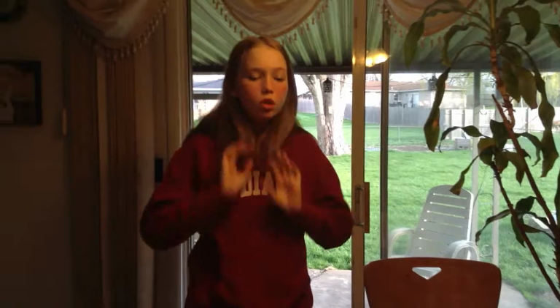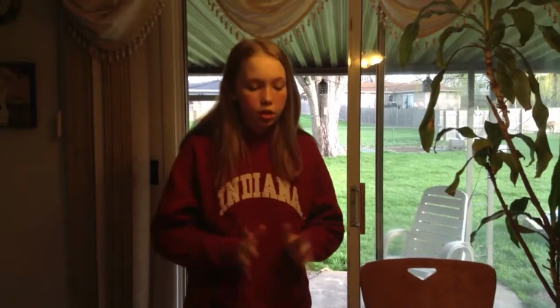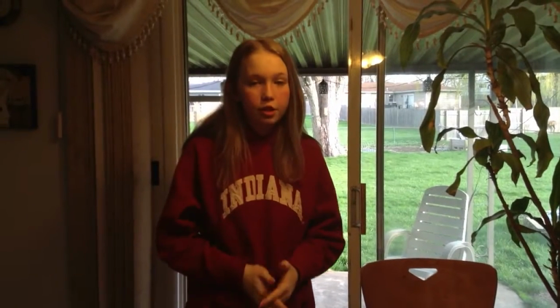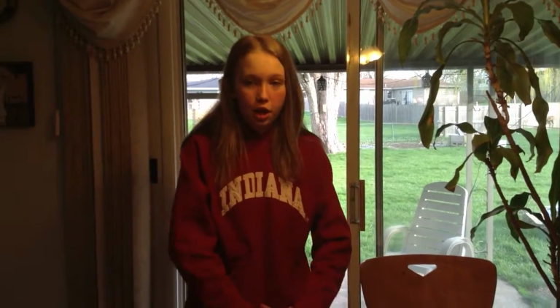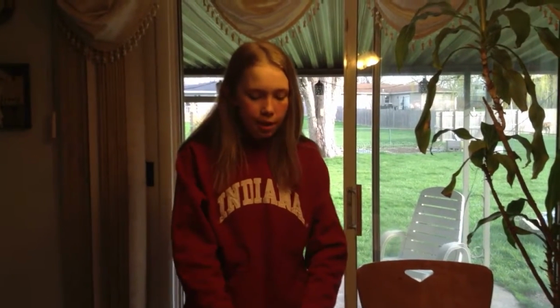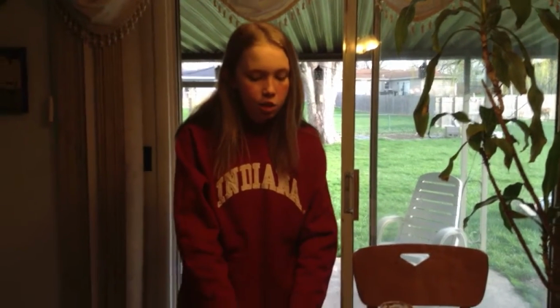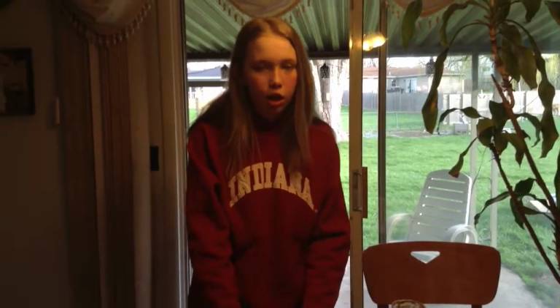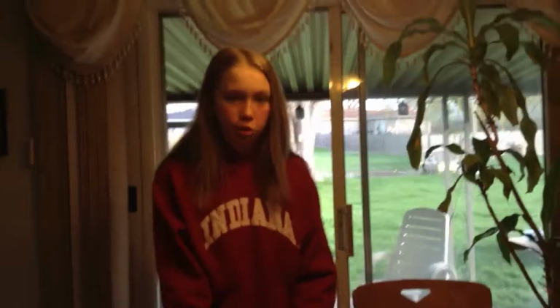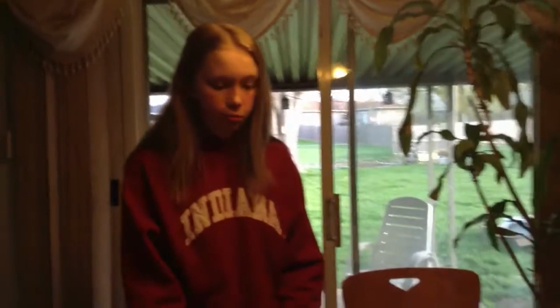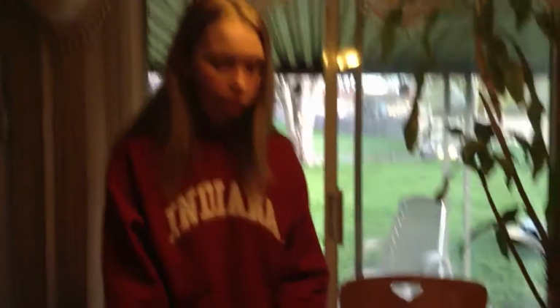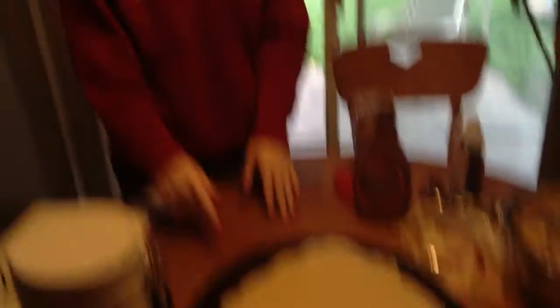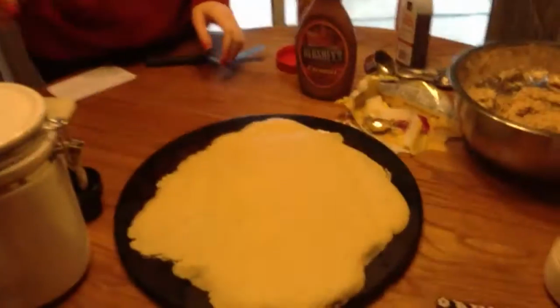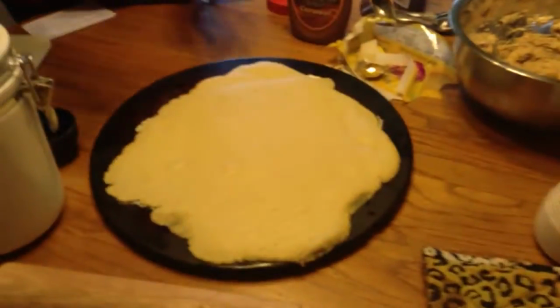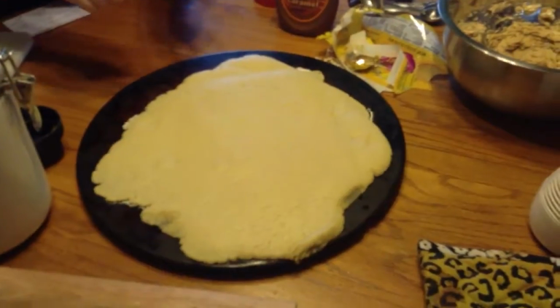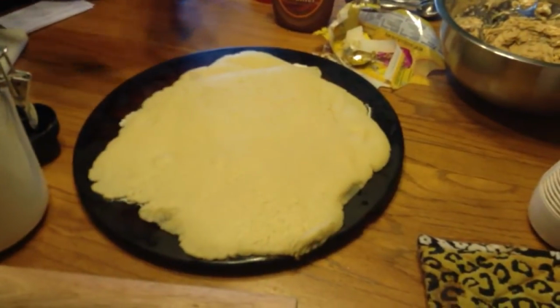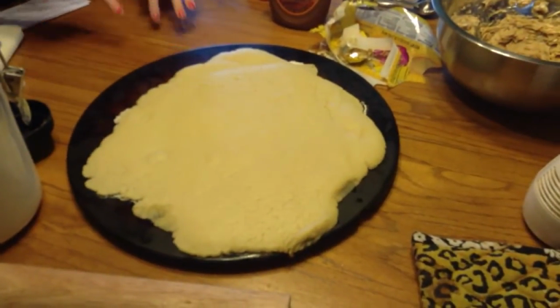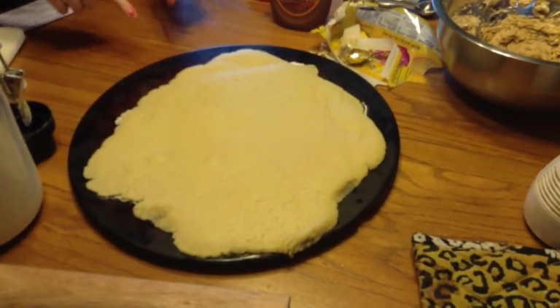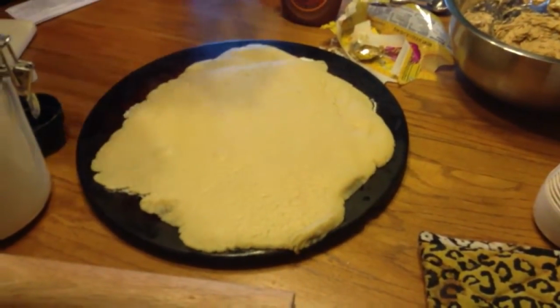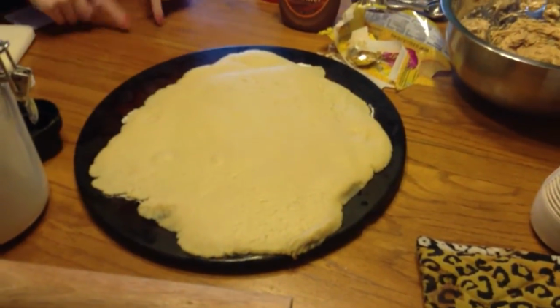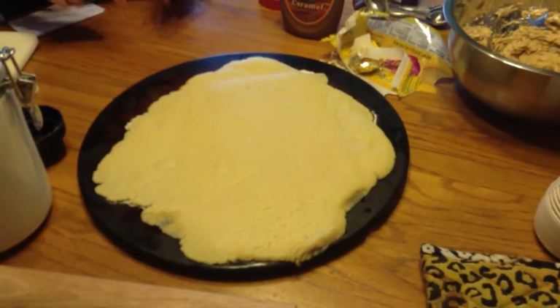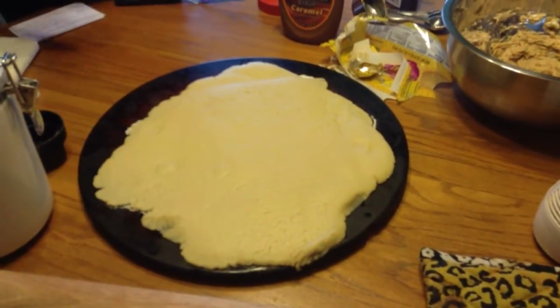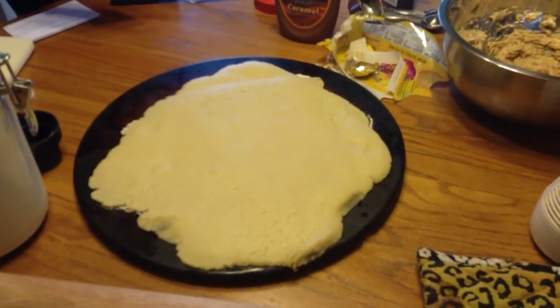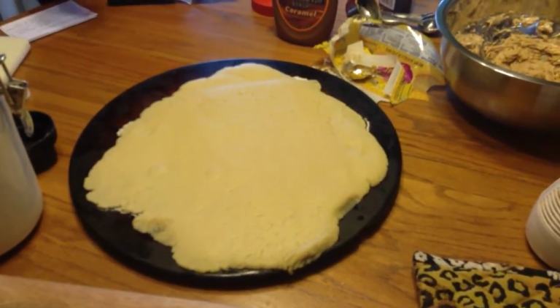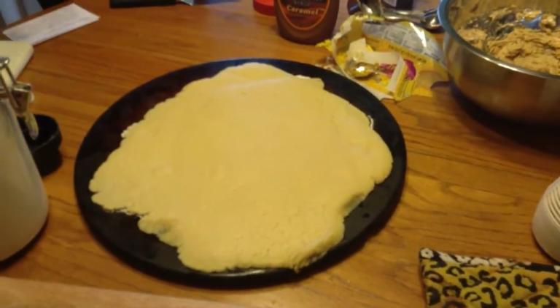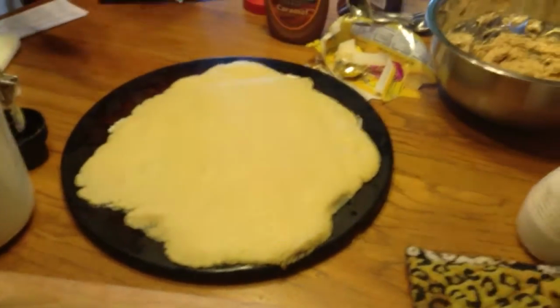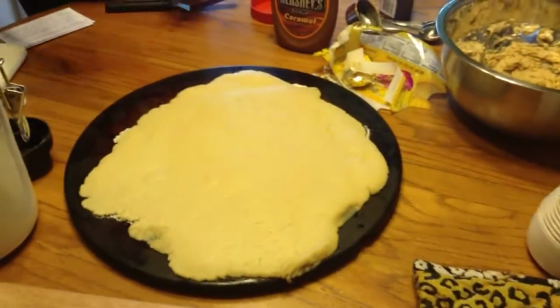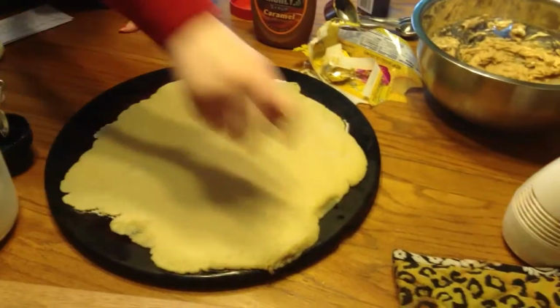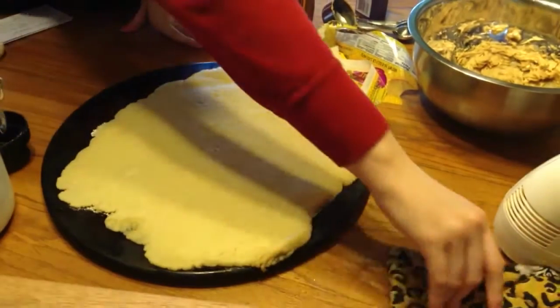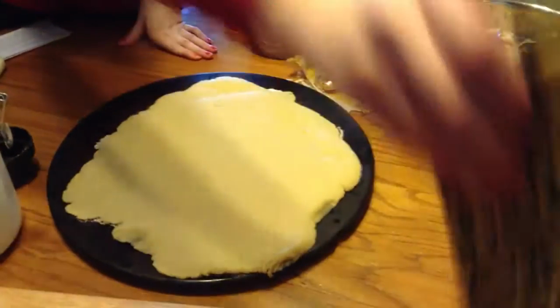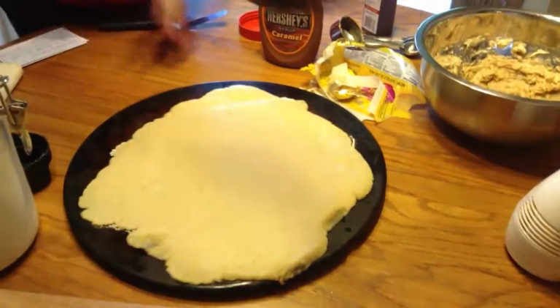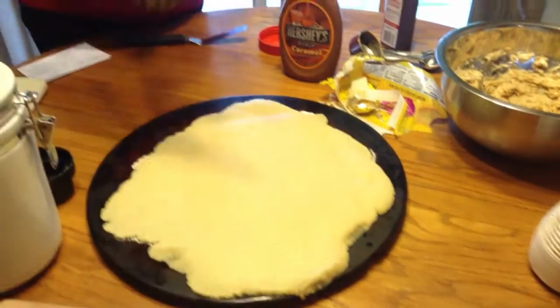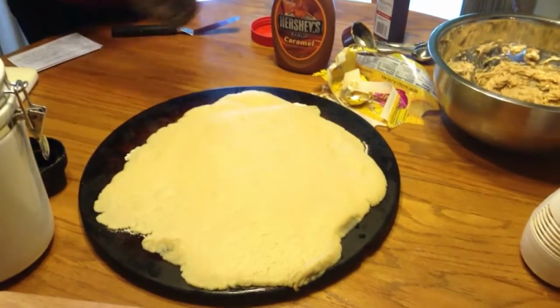Next, you get a baking stone and you sprinkle some flour on it and then you roll out the sugar cookie dough like so. Then, you put that in the oven for 16-18 minutes.